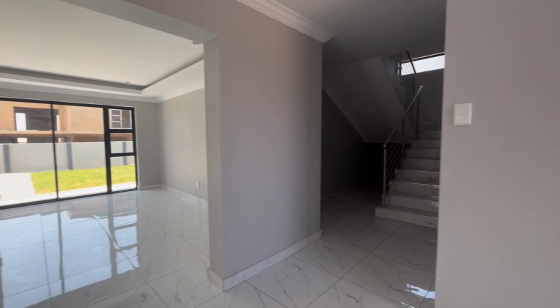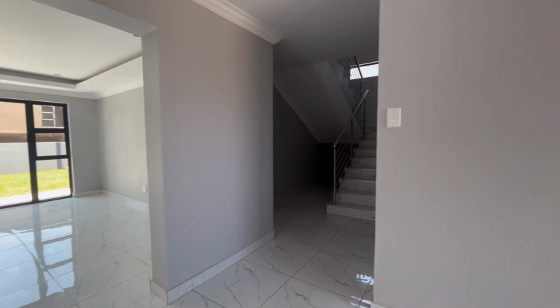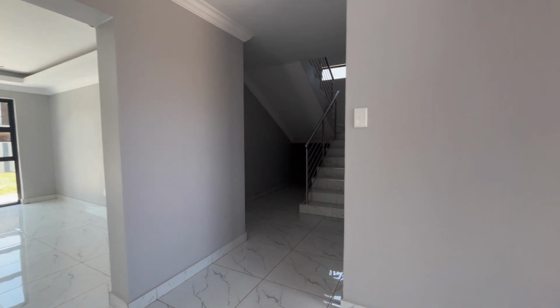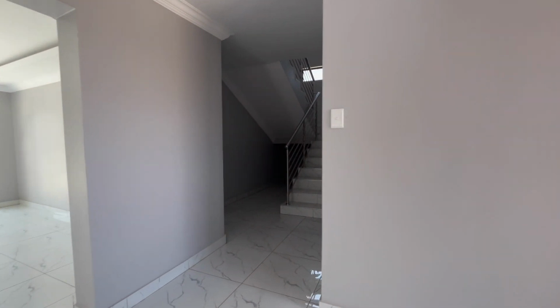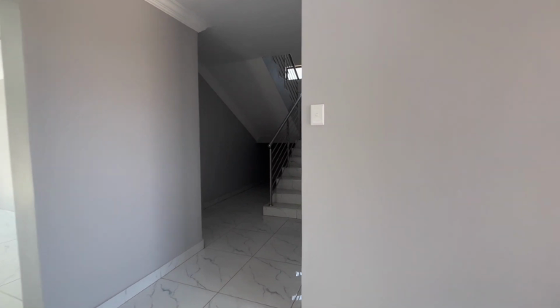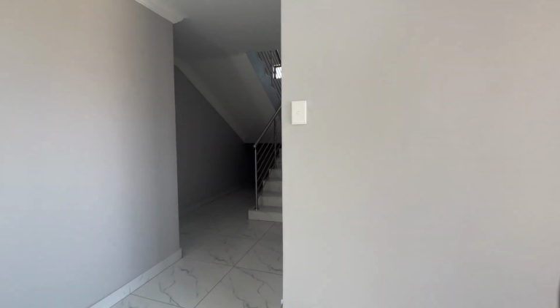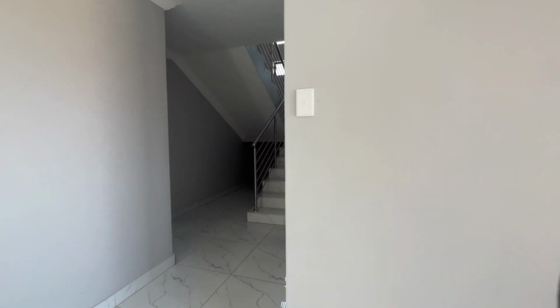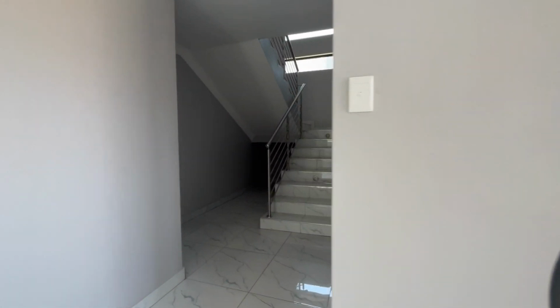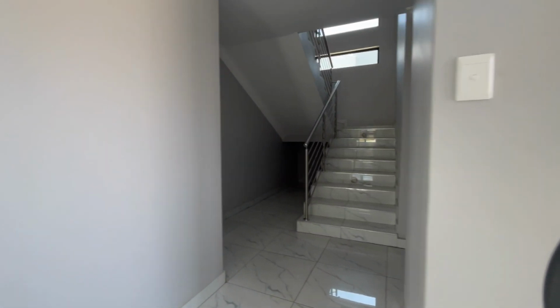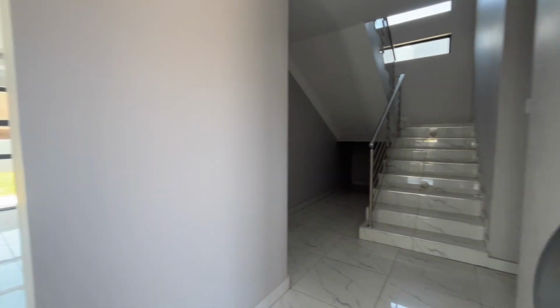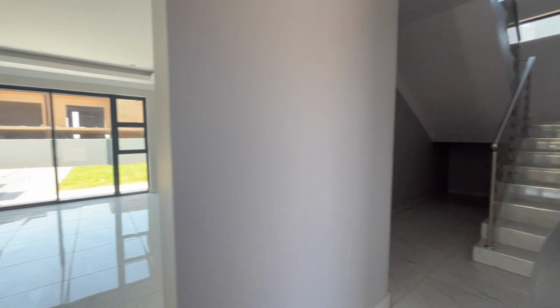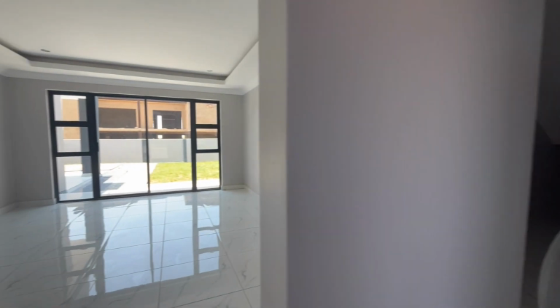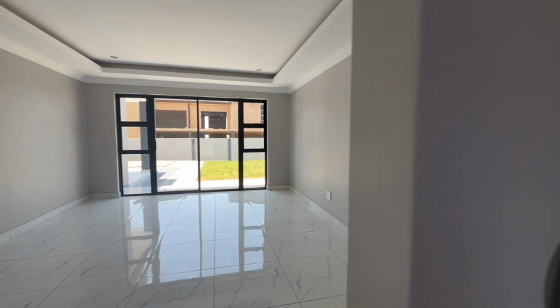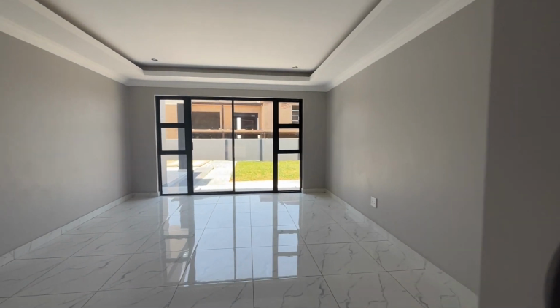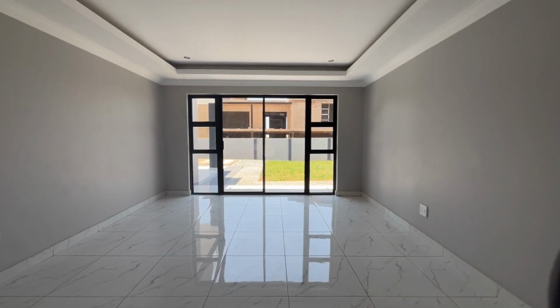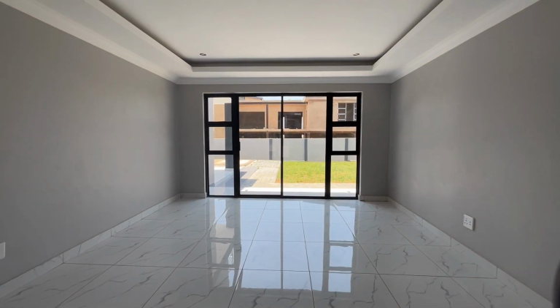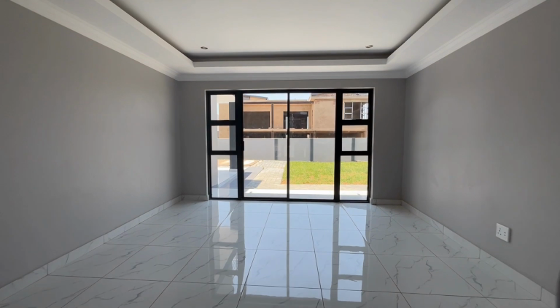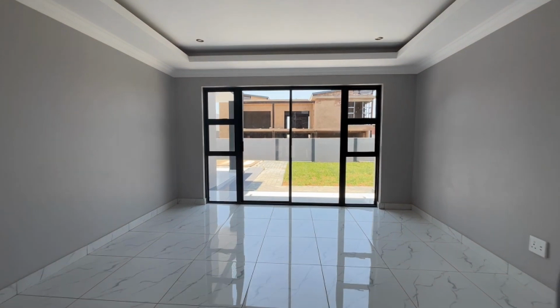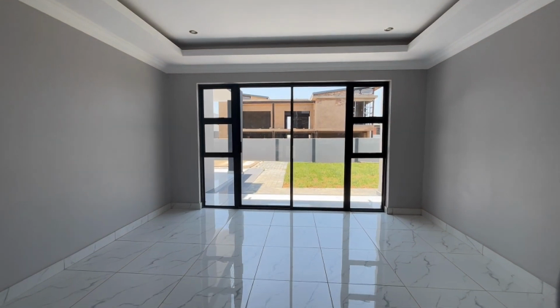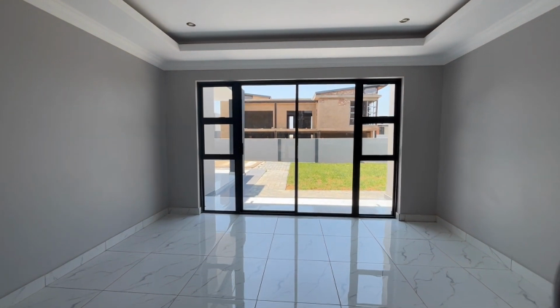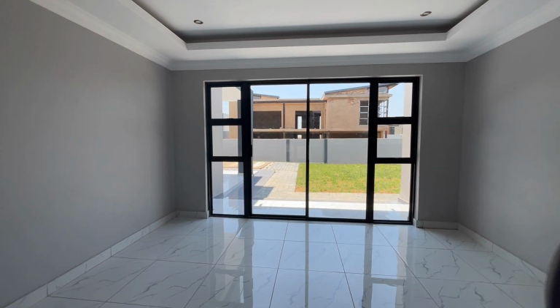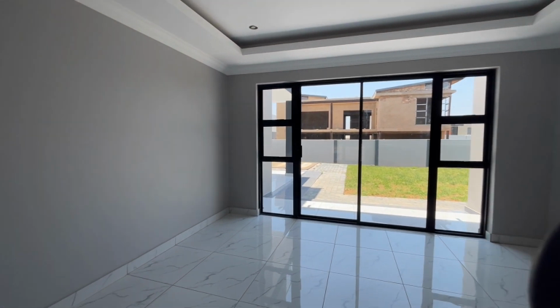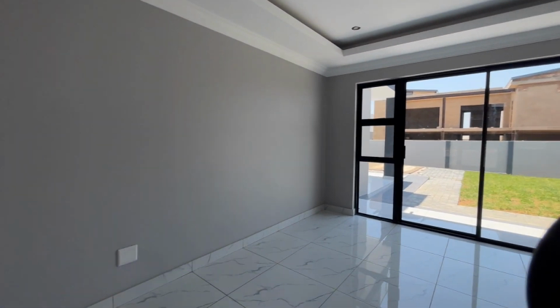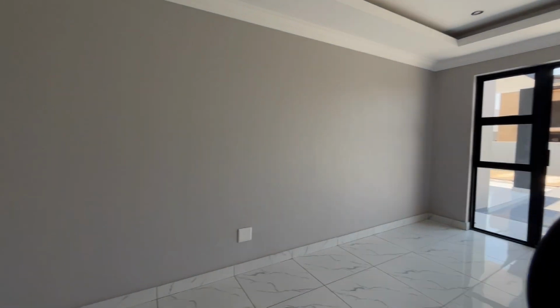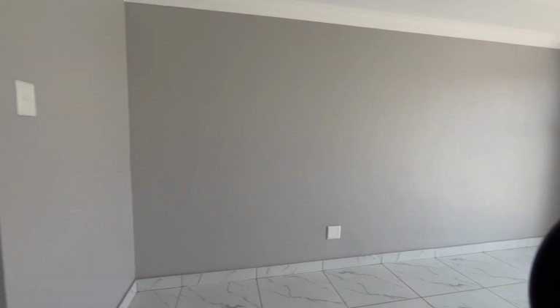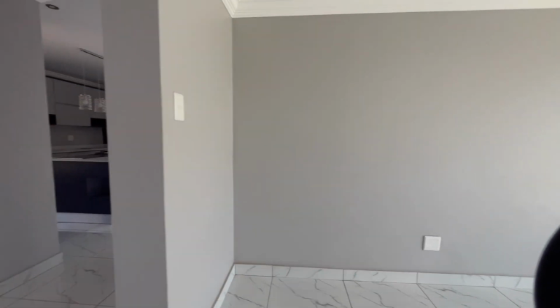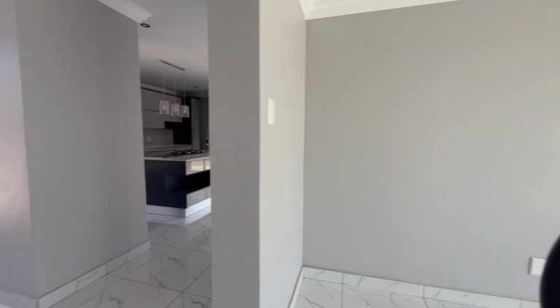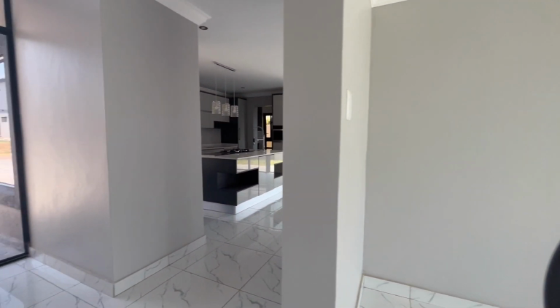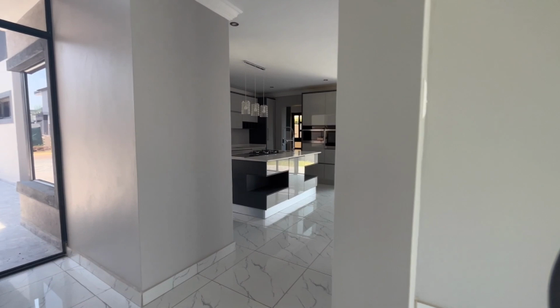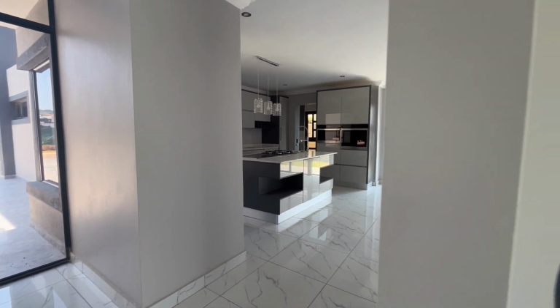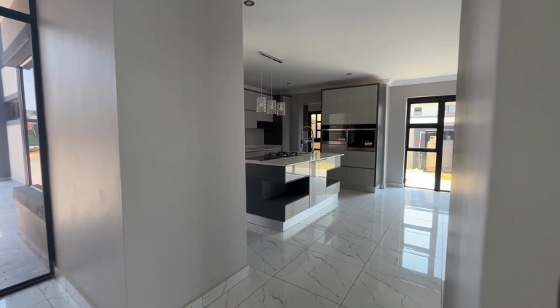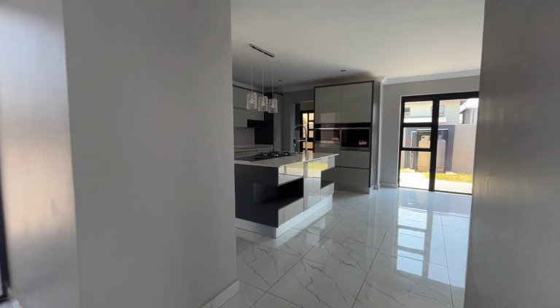As we enter the home through the beautiful glass door, we first see a beautiful living space. It has double sliding doors which open to the outside. This can be used as a dining room or as a living room.